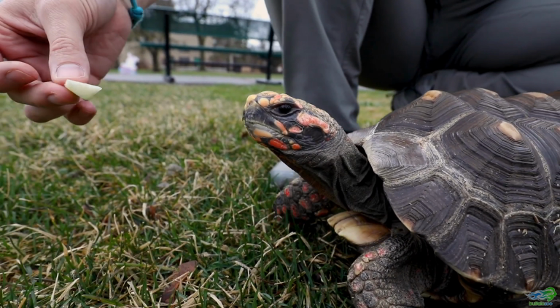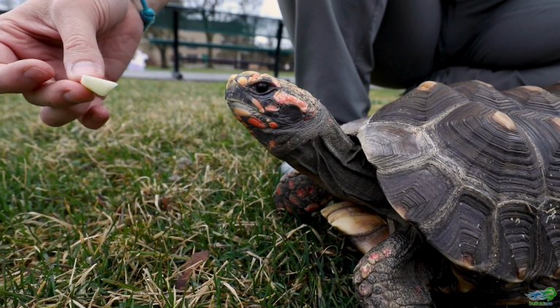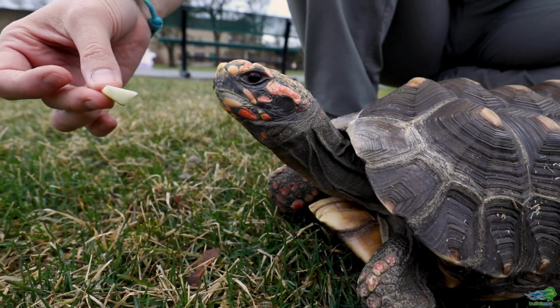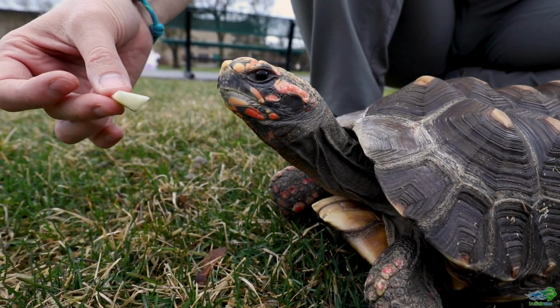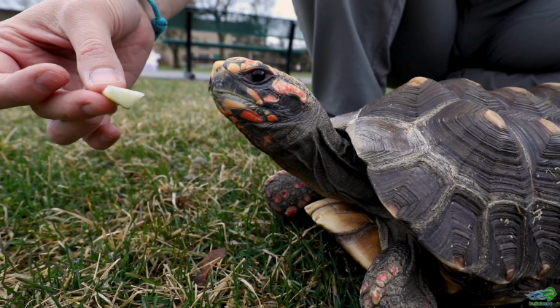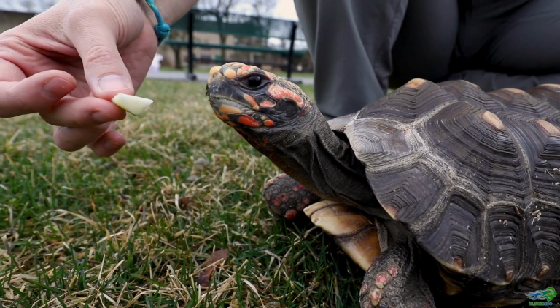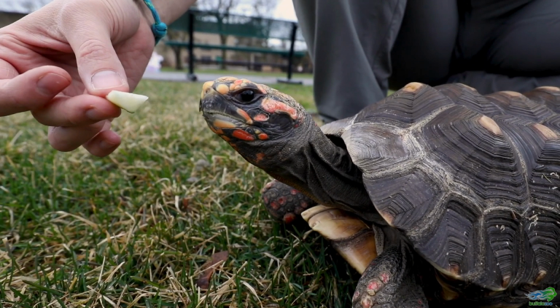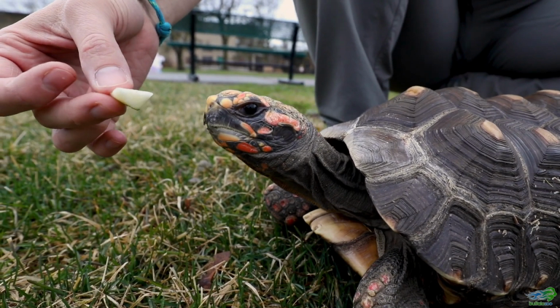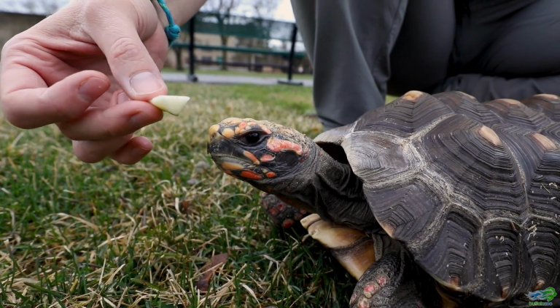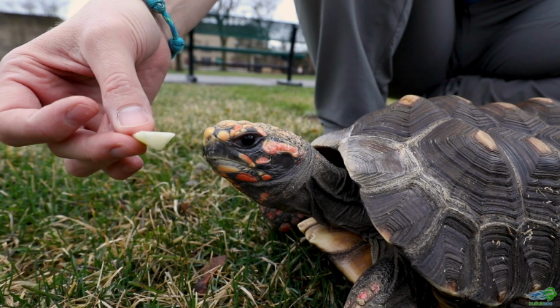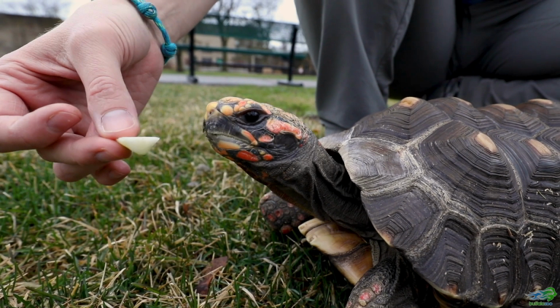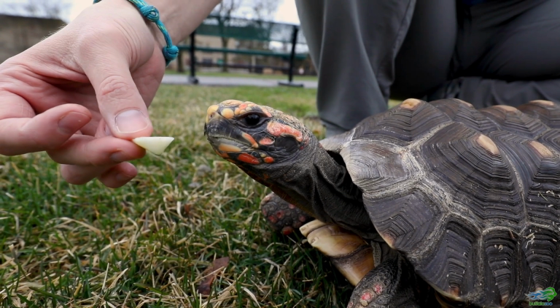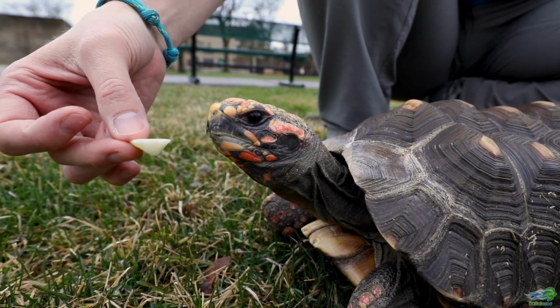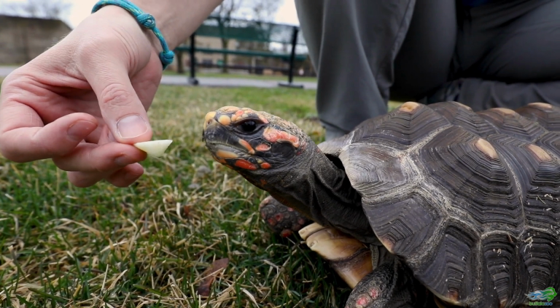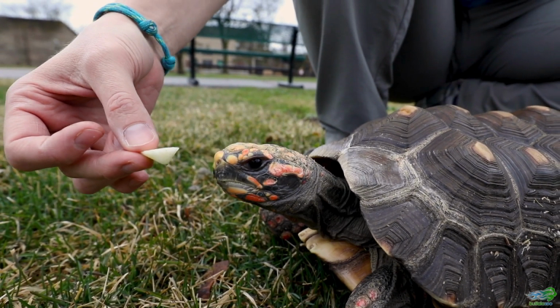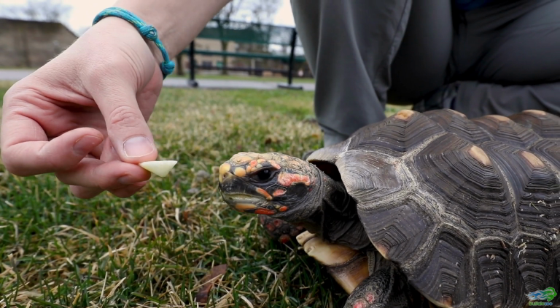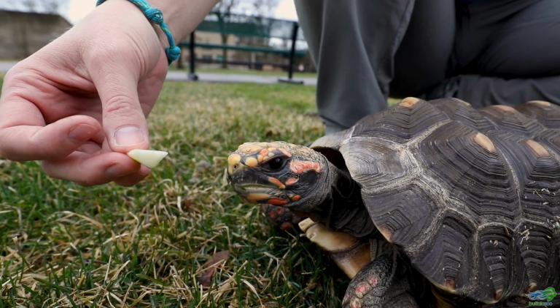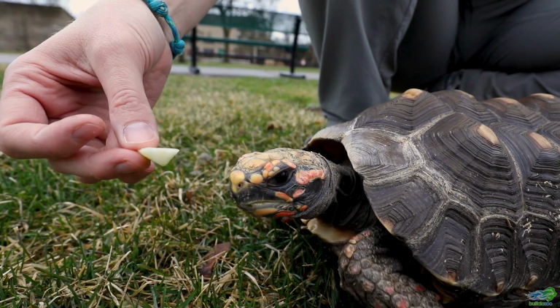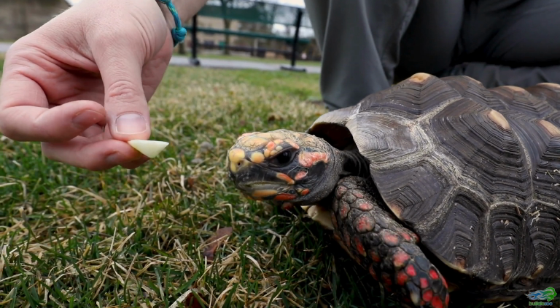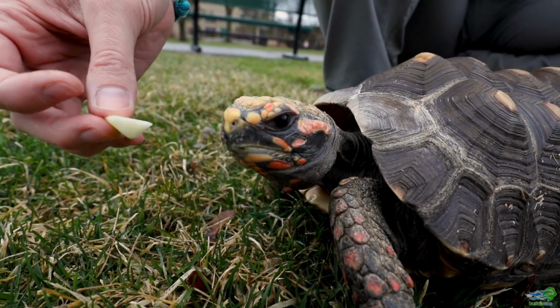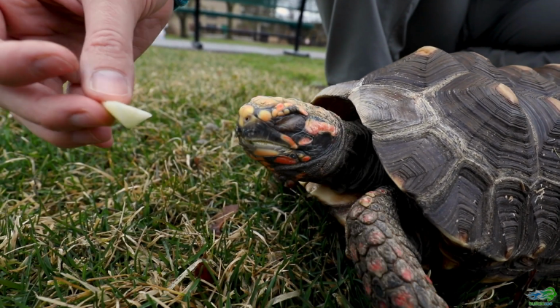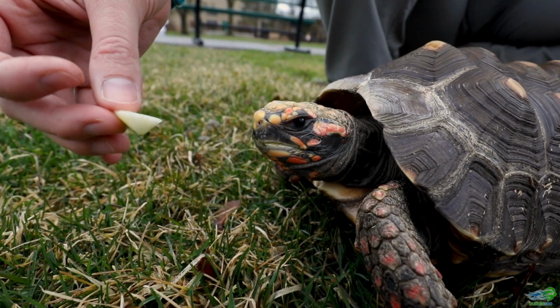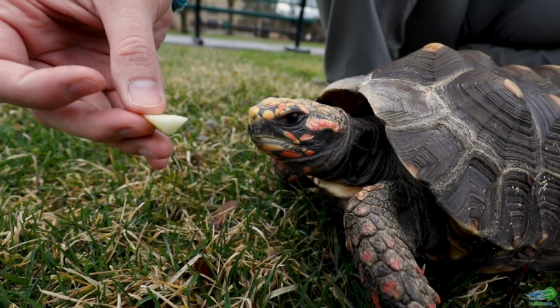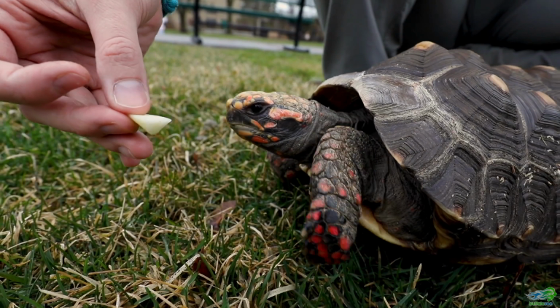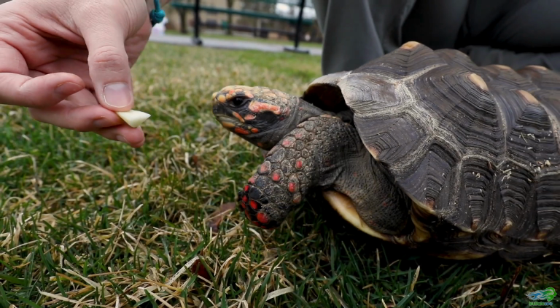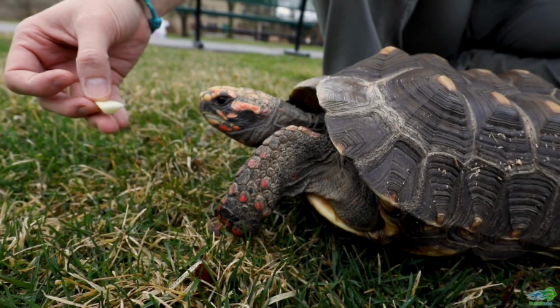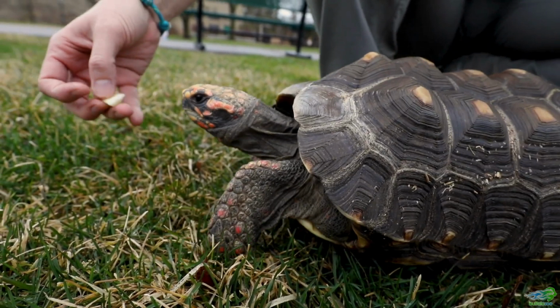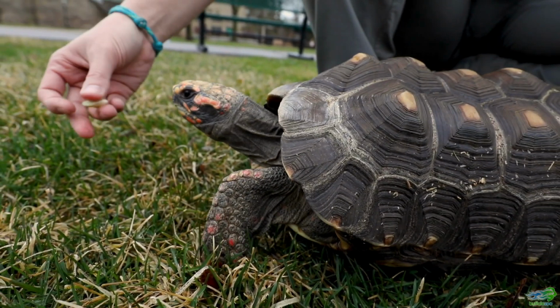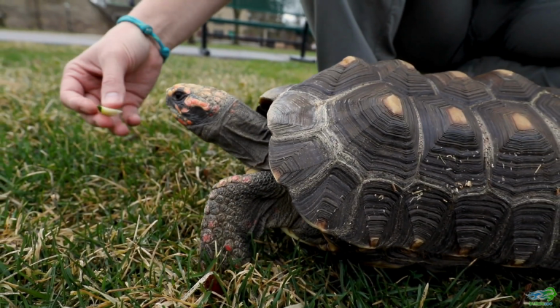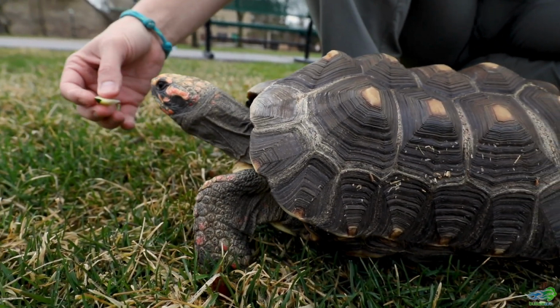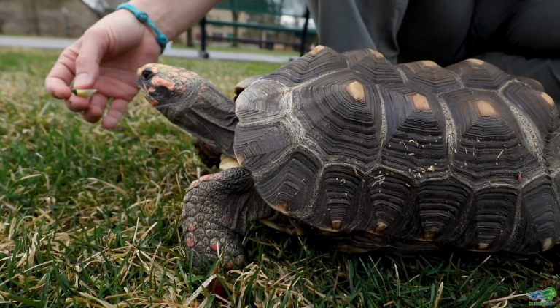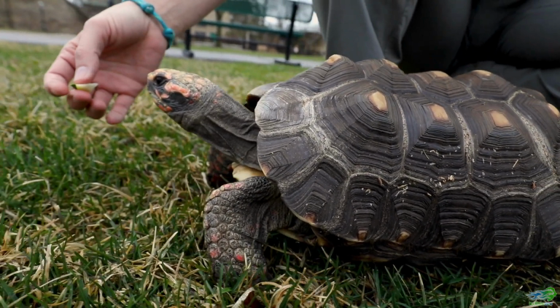They will eat things that come mostly from plants. Red-footed tortoises in the wild might also opportunistically find little bits of protein to eat here and there, but it's not very common for them.